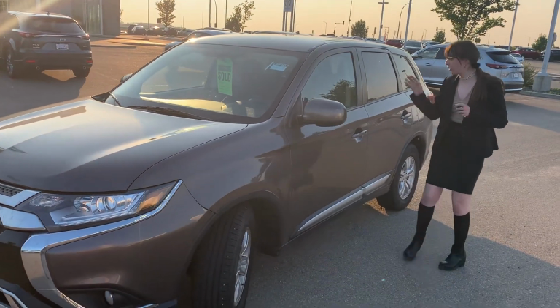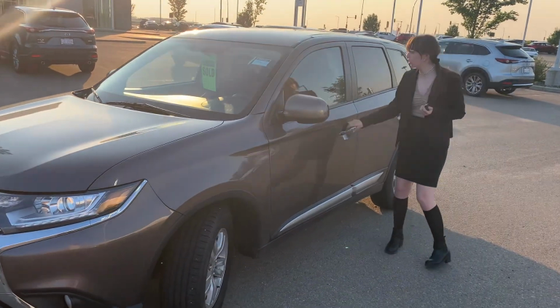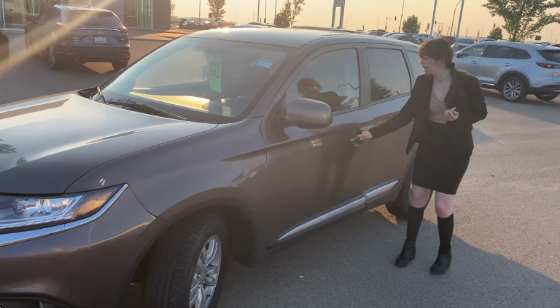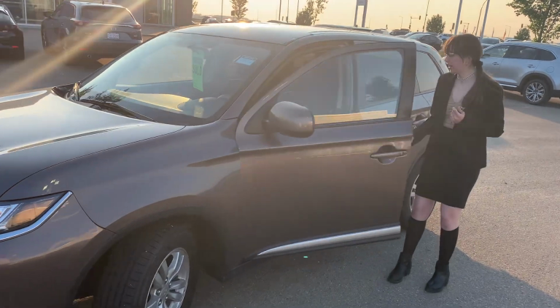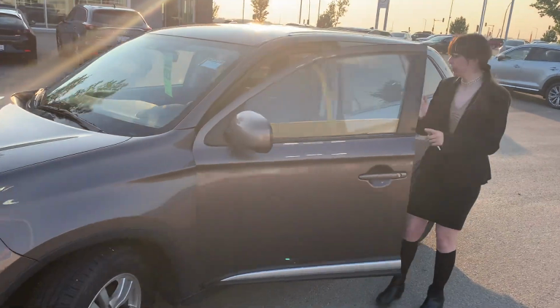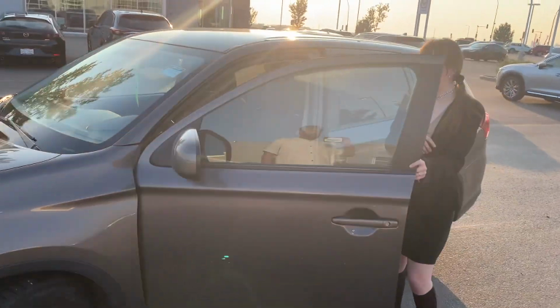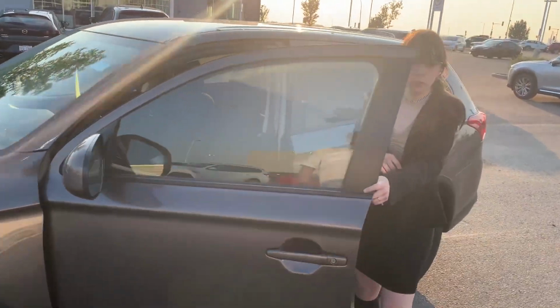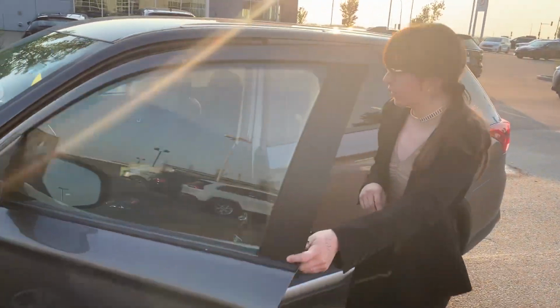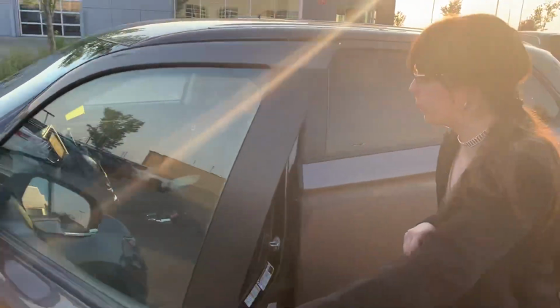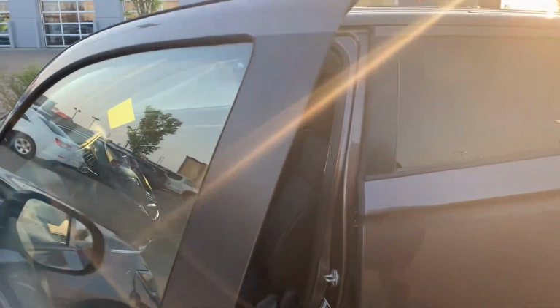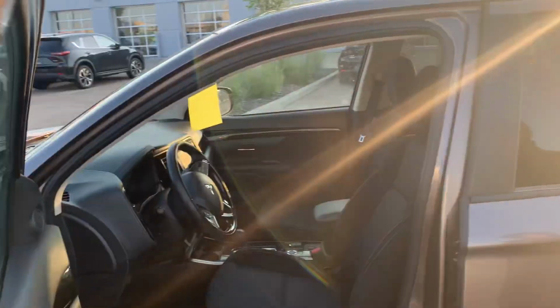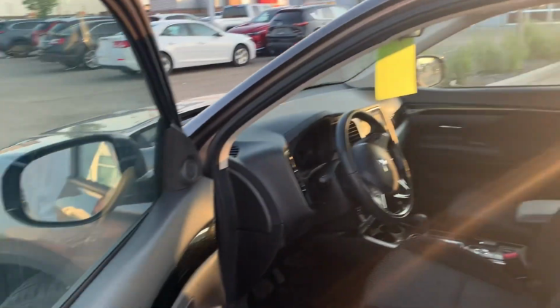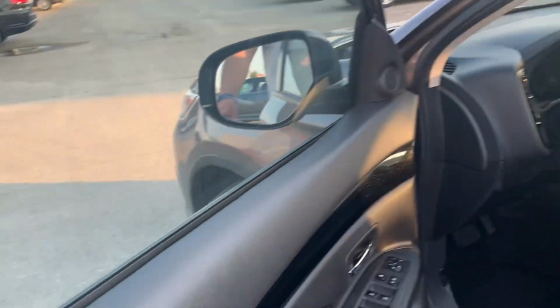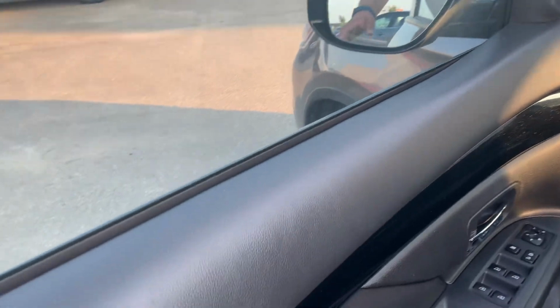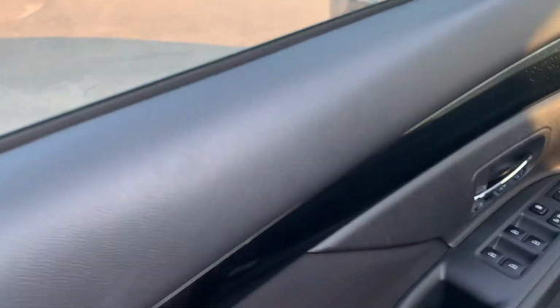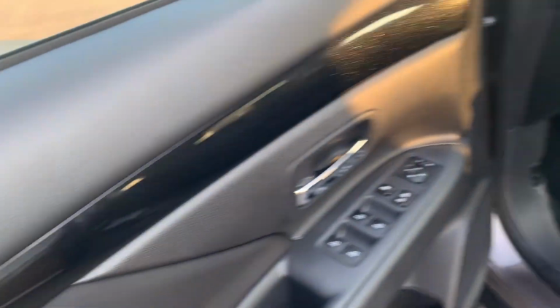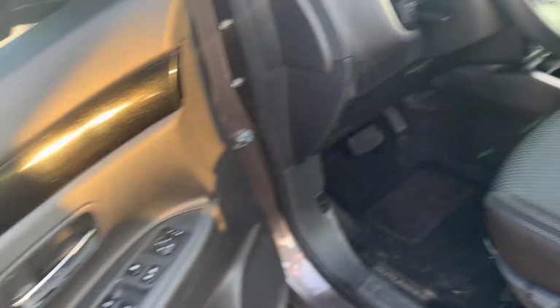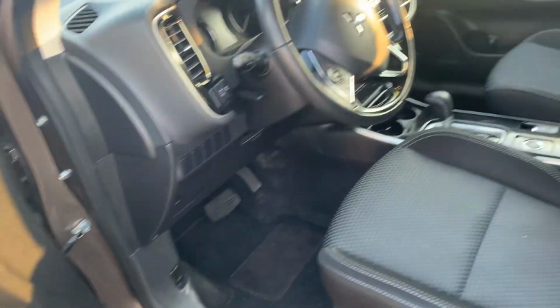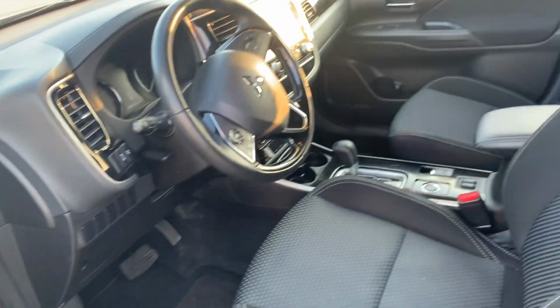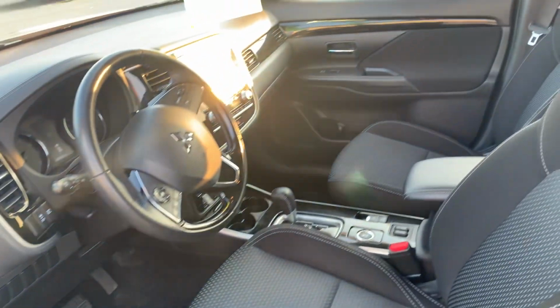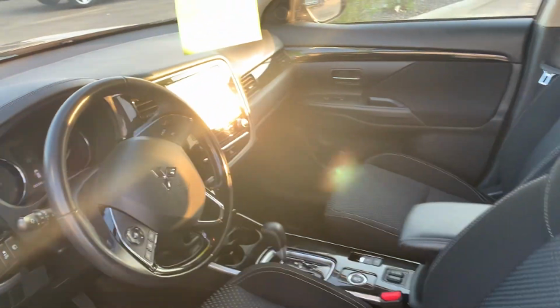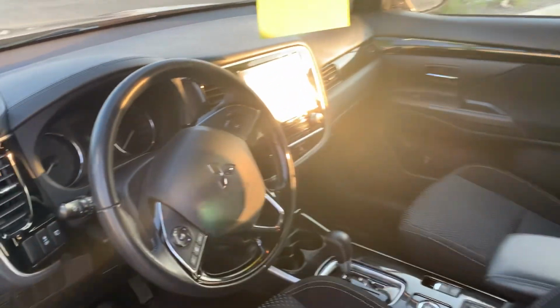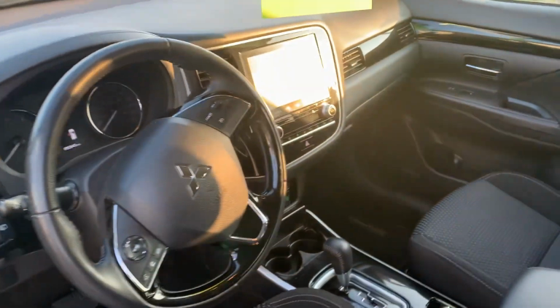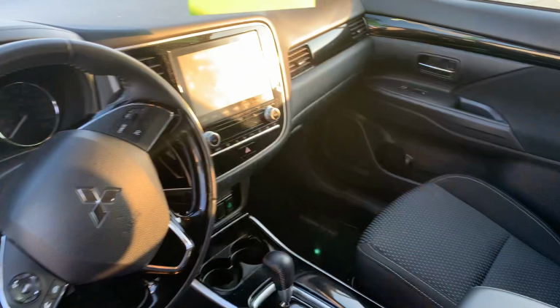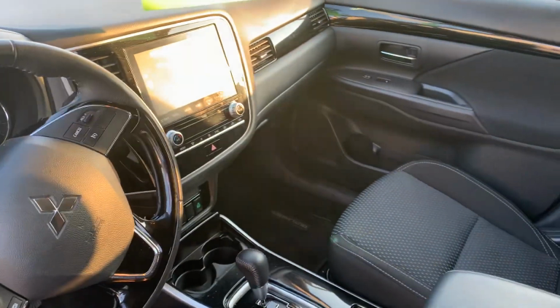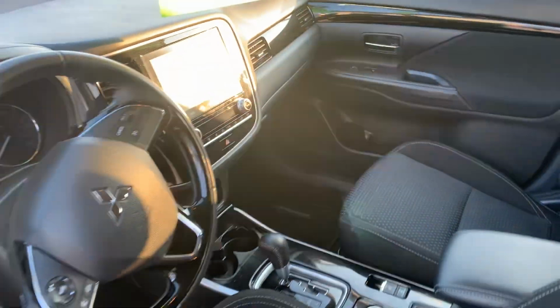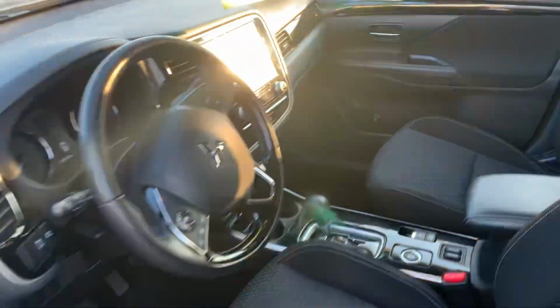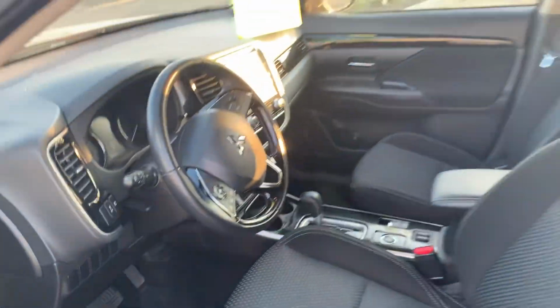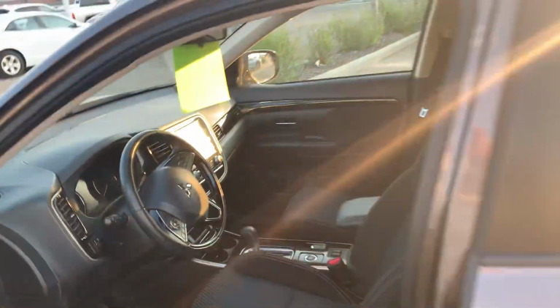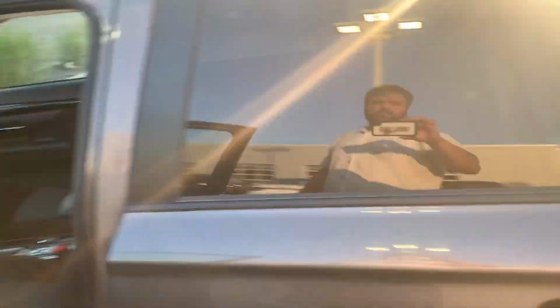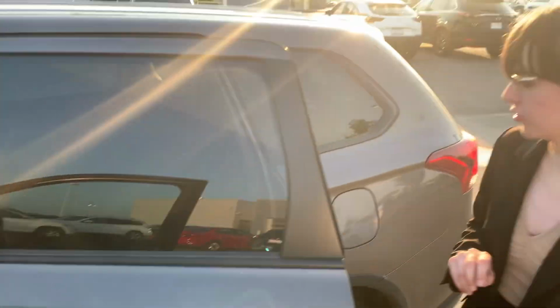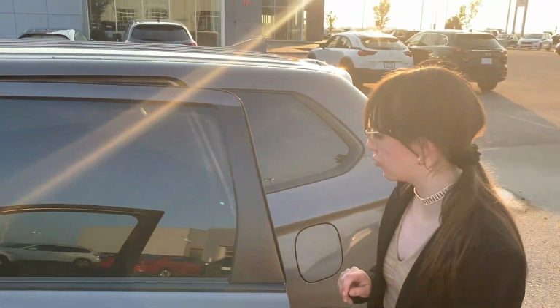I'll give you a look on the inside. We are going to fully detail this vehicle for you as well as put a full tank of gas in. Absolutely super comfortable interior — you've got a backup camera in this, you do have heated seats as well, and lots and lots of features here to enjoy.